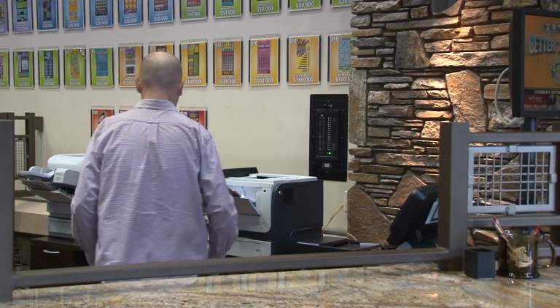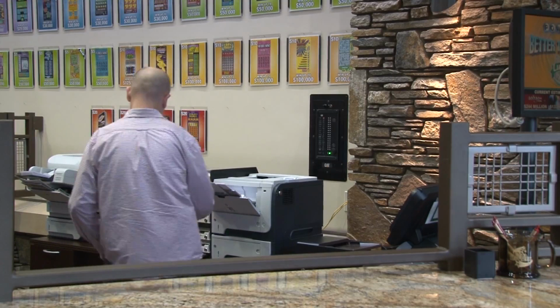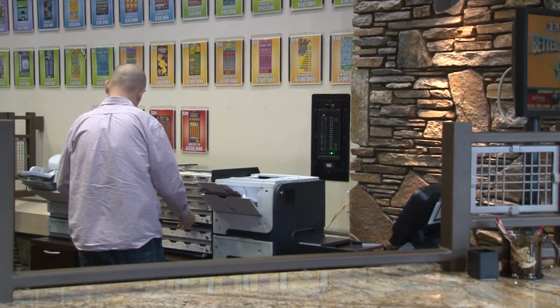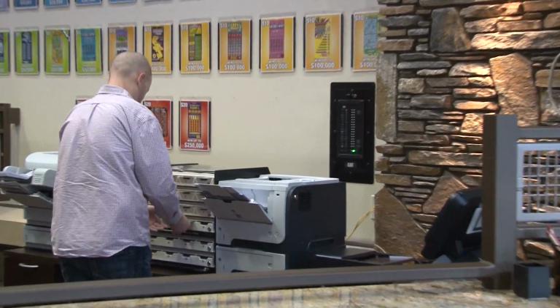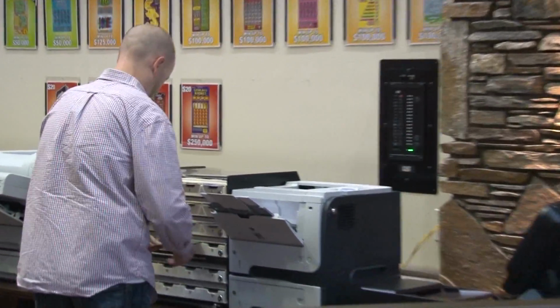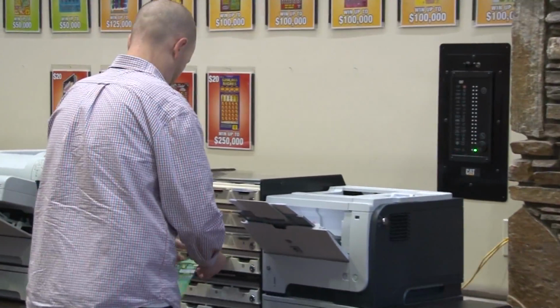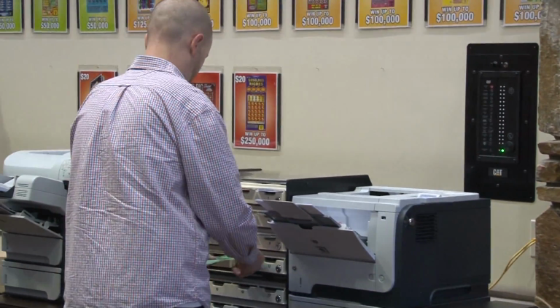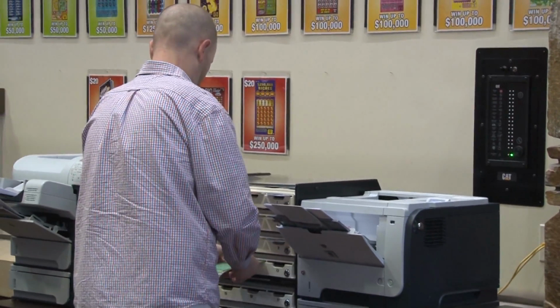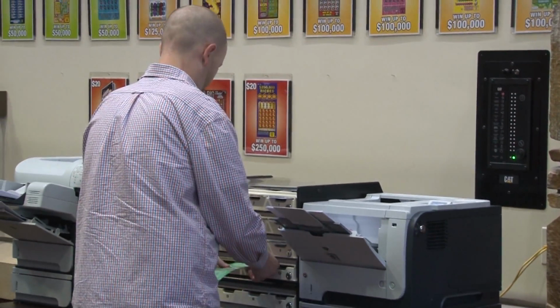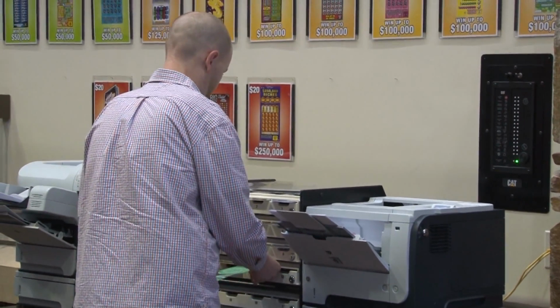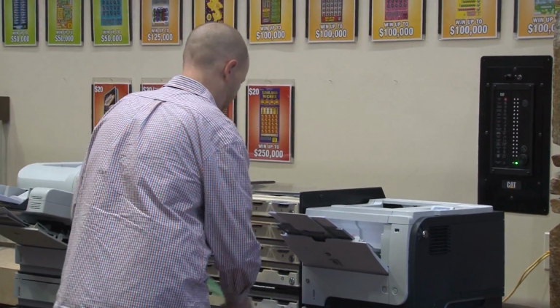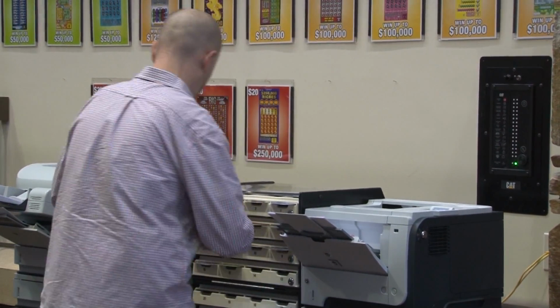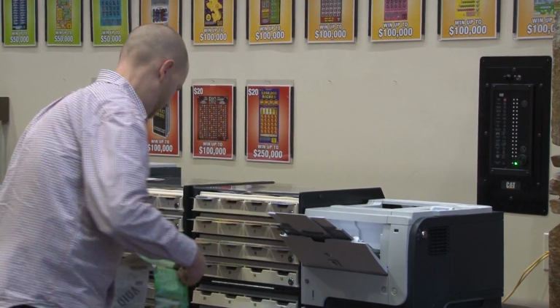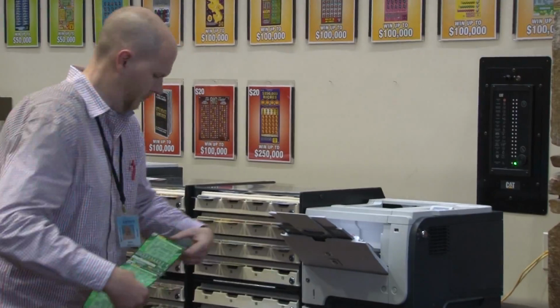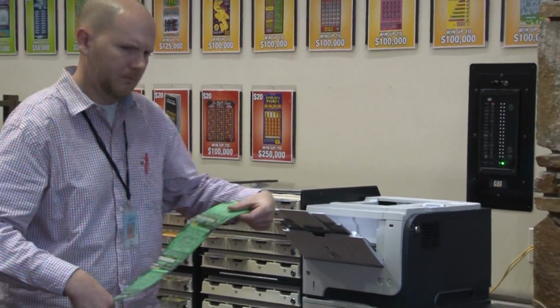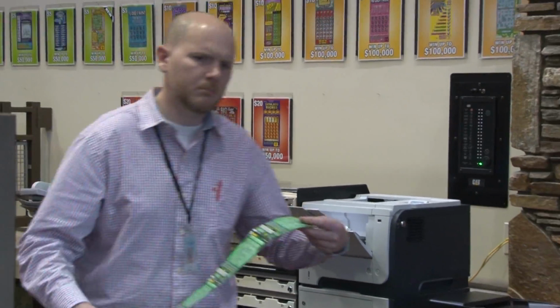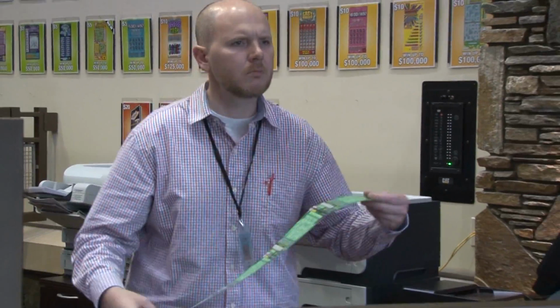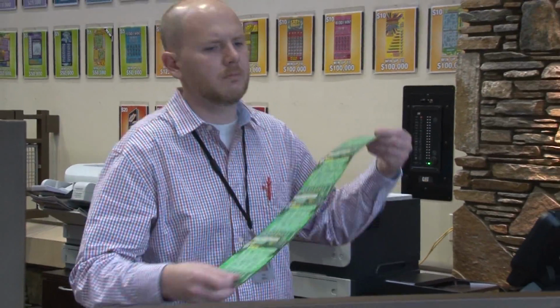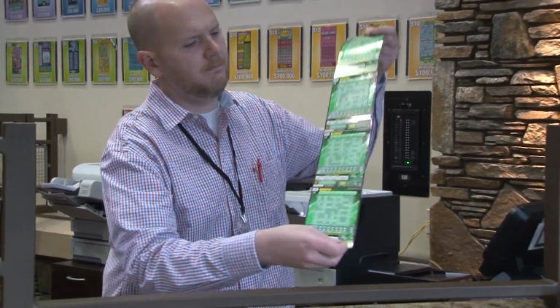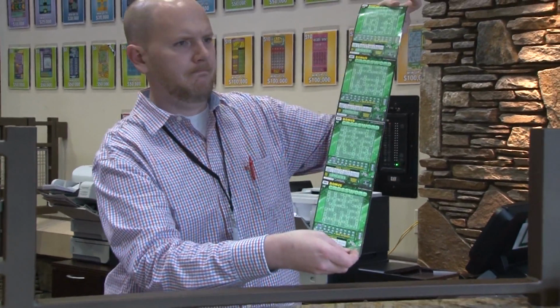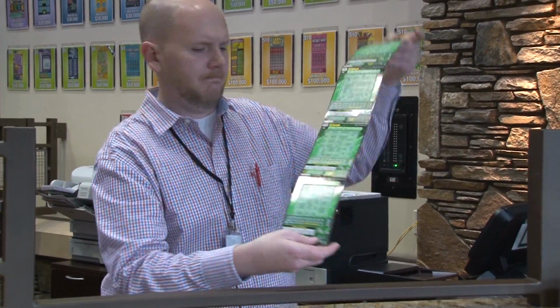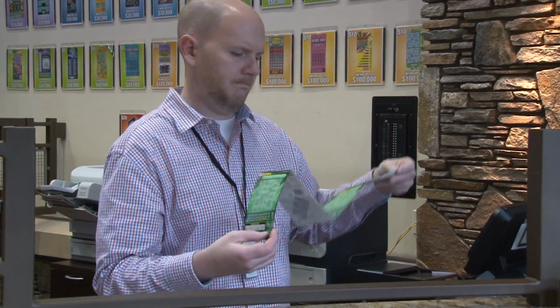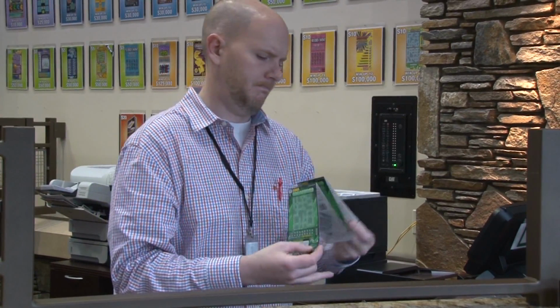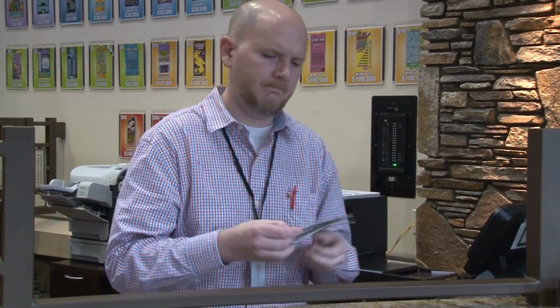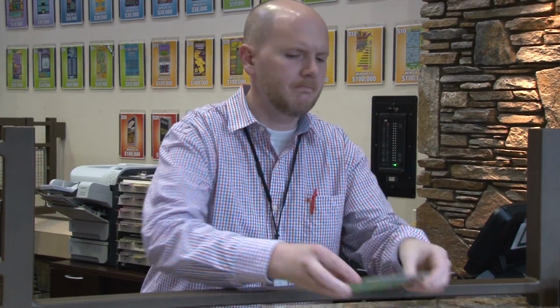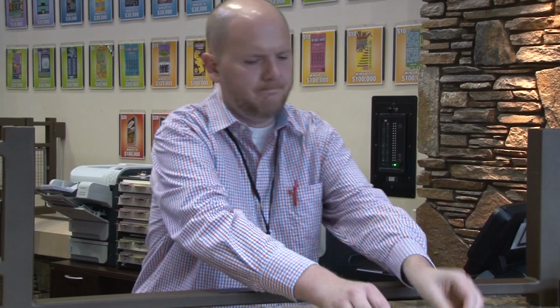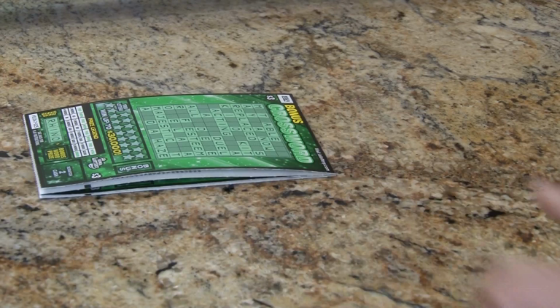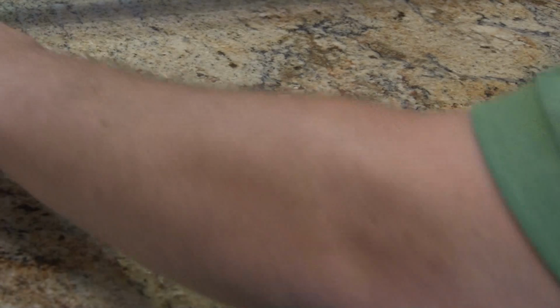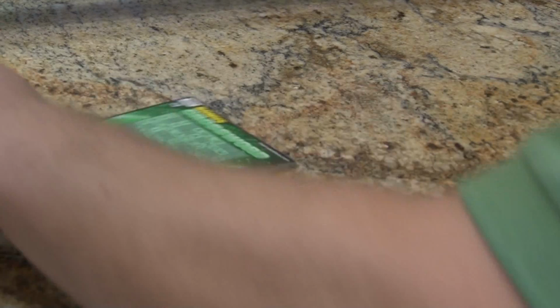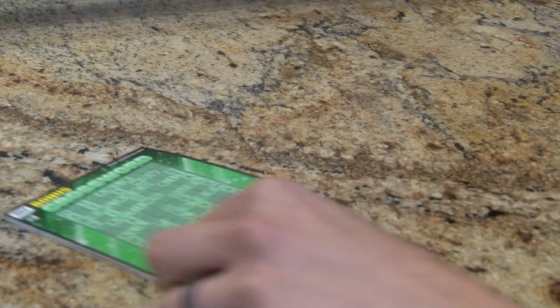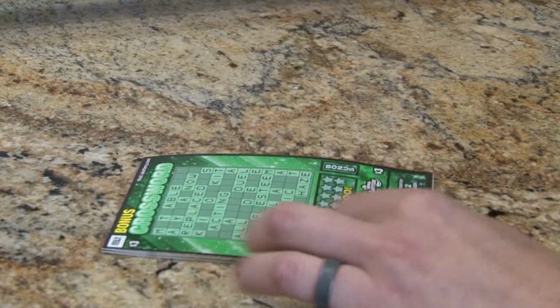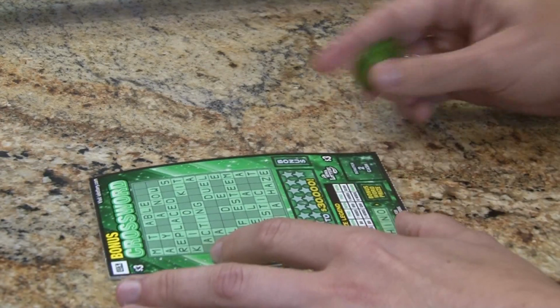If the overall odds of winning are 1 in 3.55, like they are in the bonus crossword game, does that mean that if you buy four tickets in a row, one of them will automatically win a prize? Well, no, and a deck of cards can show why.